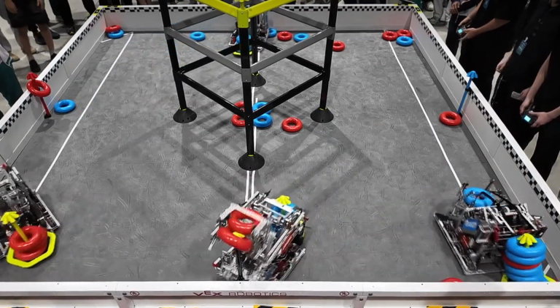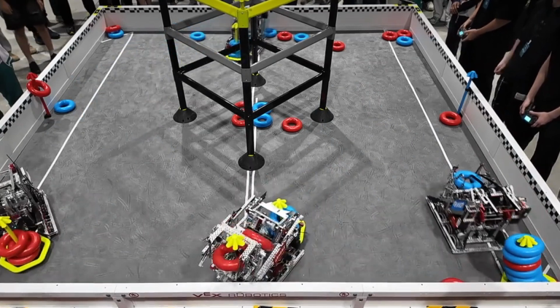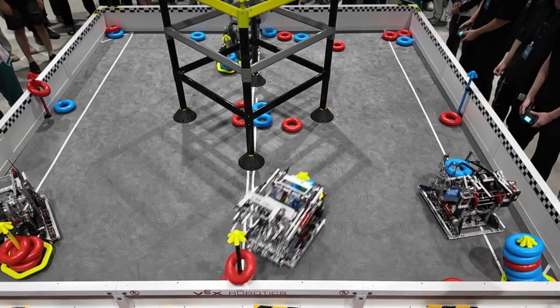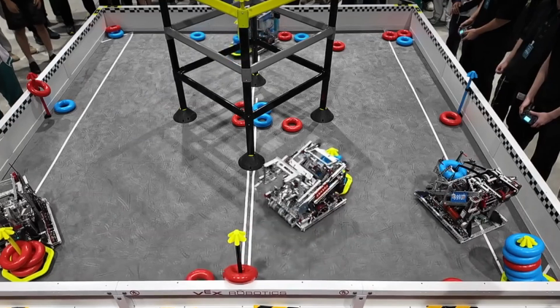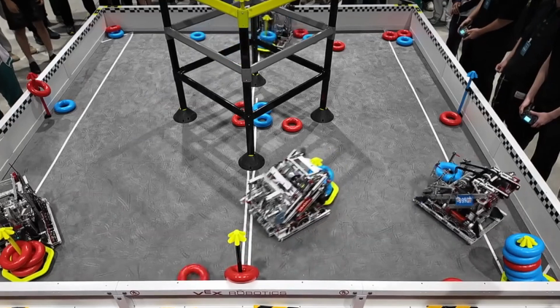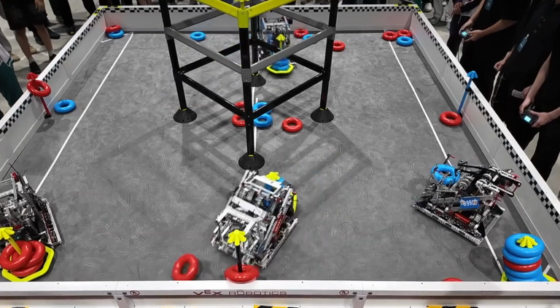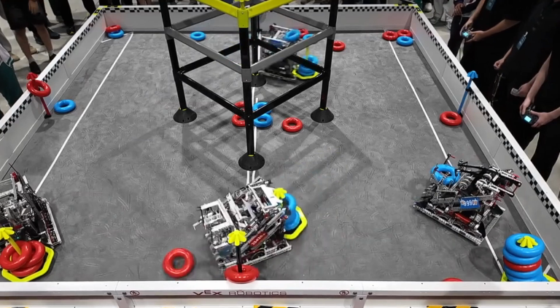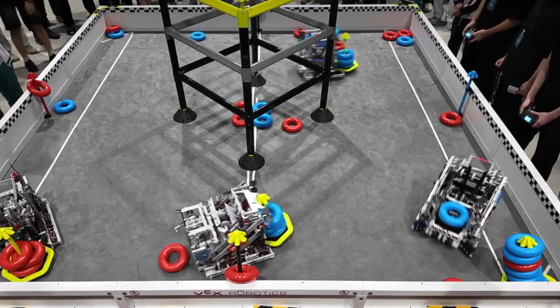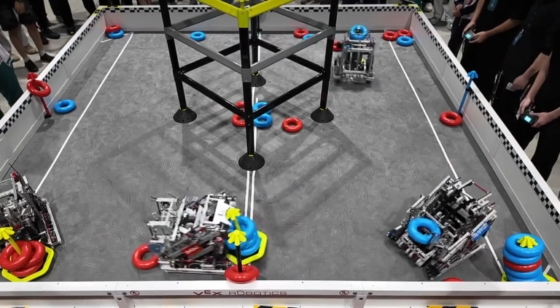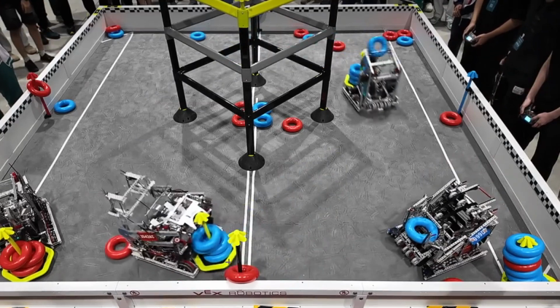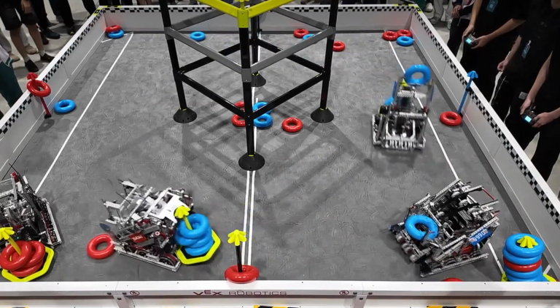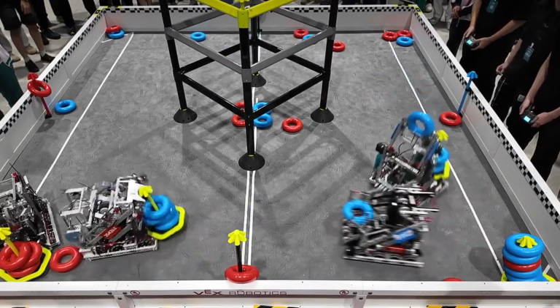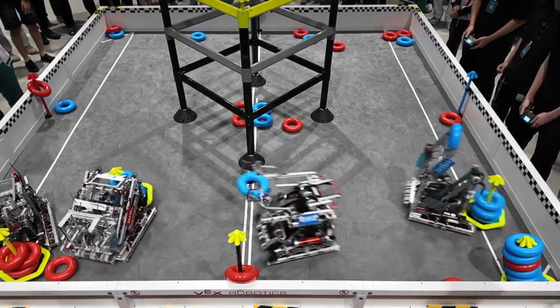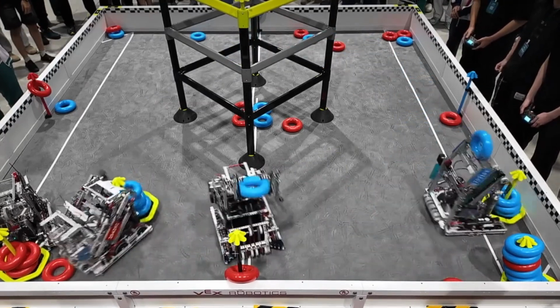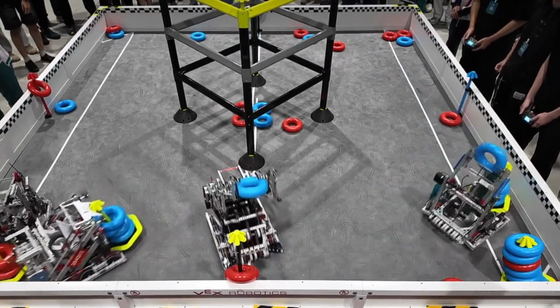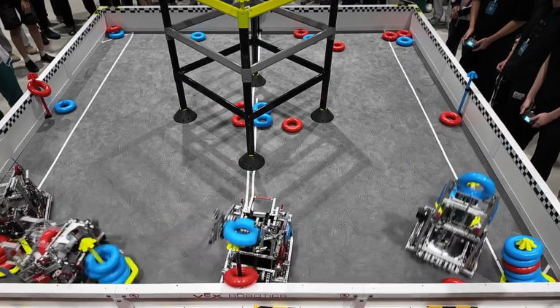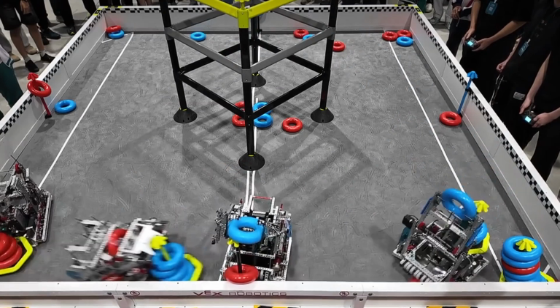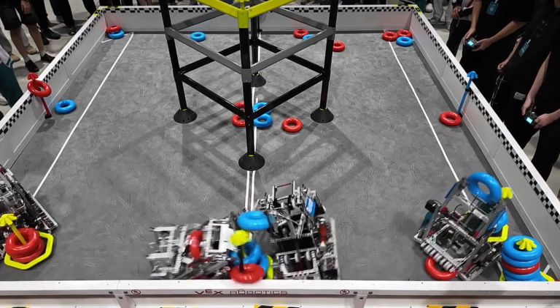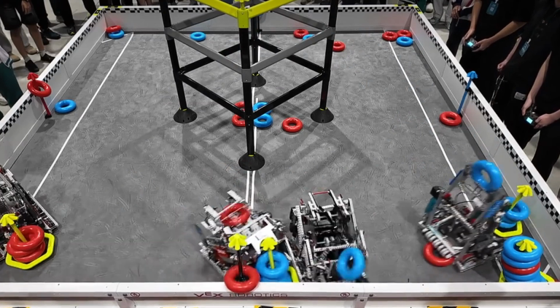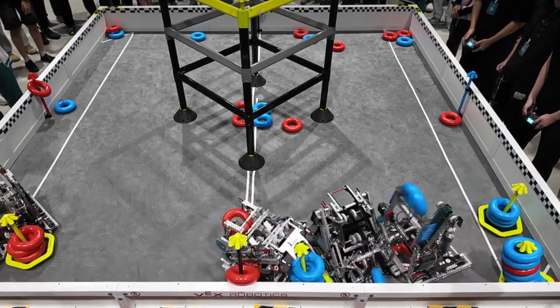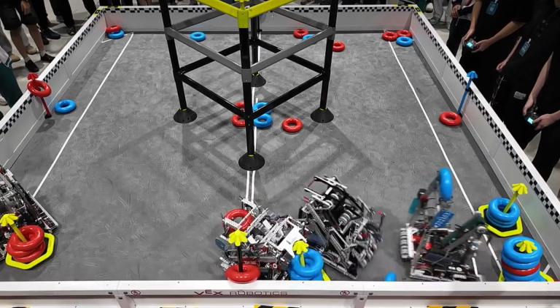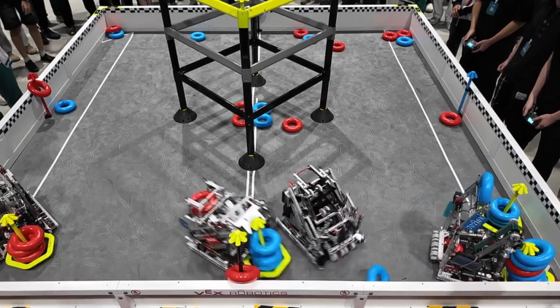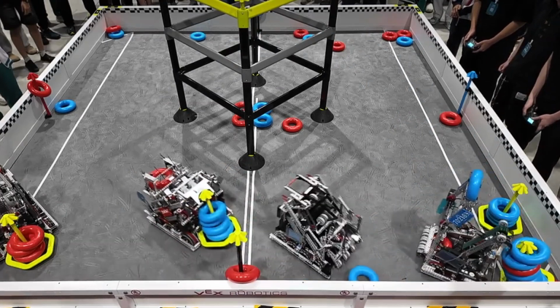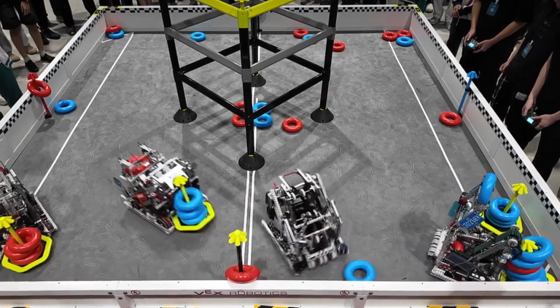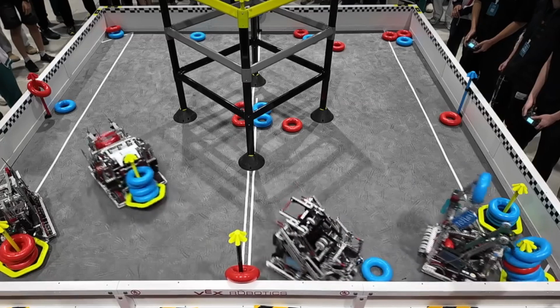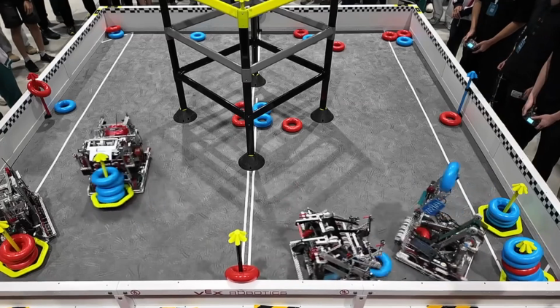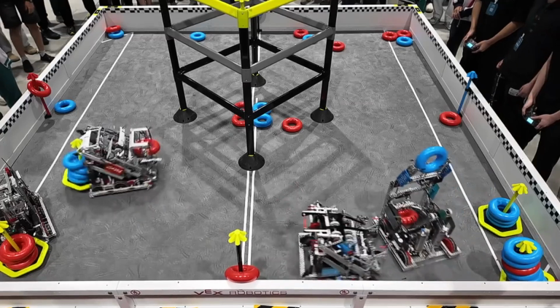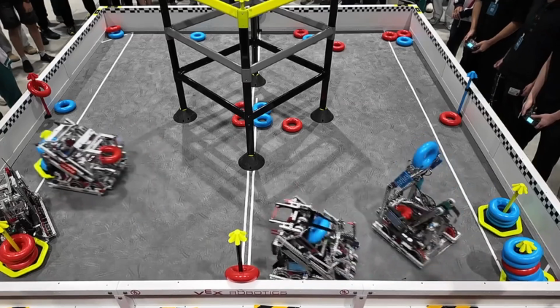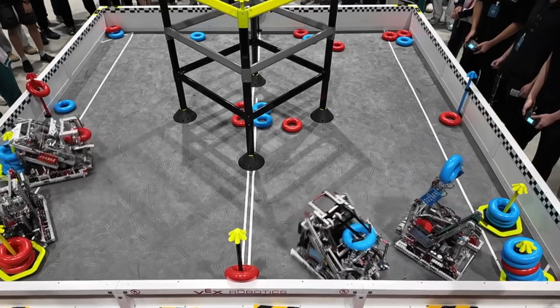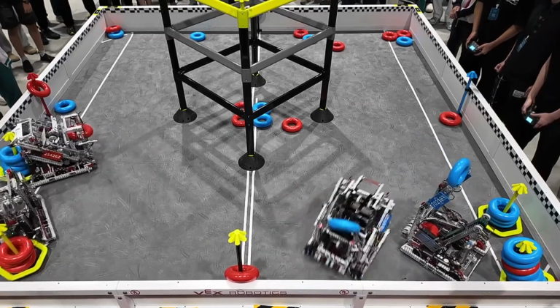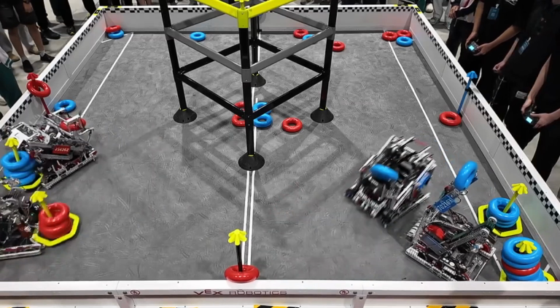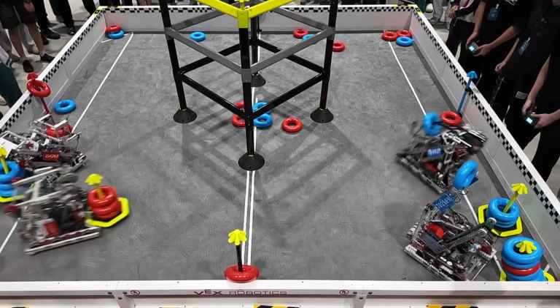Now Red is really chilling. They get that wall stake on, and the Lady Brown brought on the far corner. I'm pretty sure they got their own on as well. You can see a little bit of Blue sticking out from under that wall stake there.